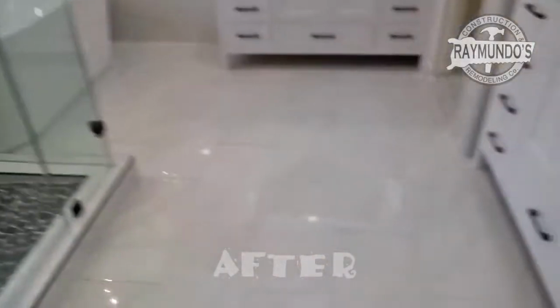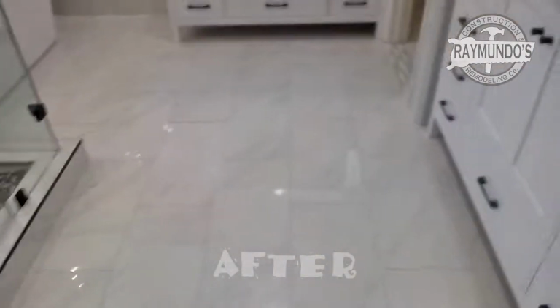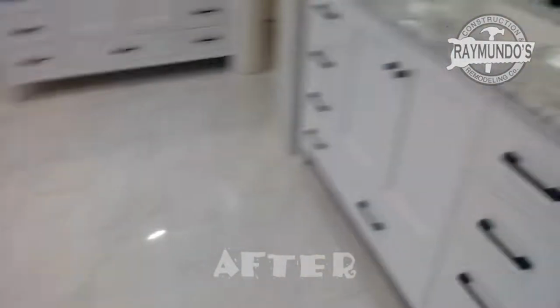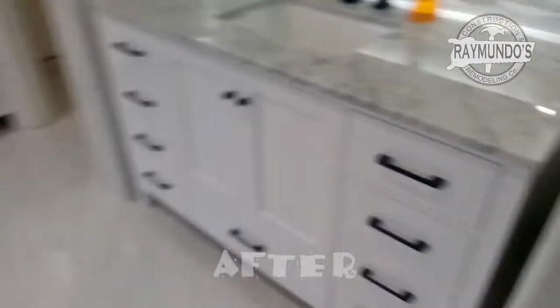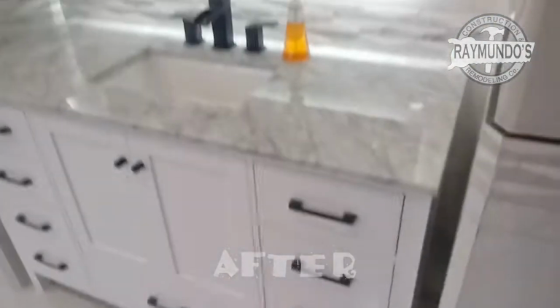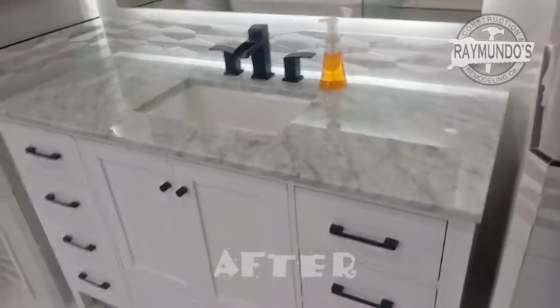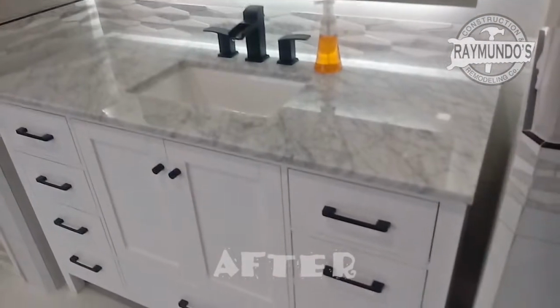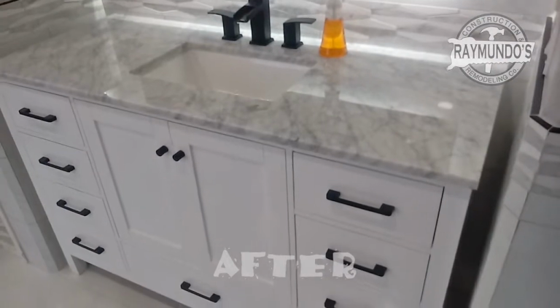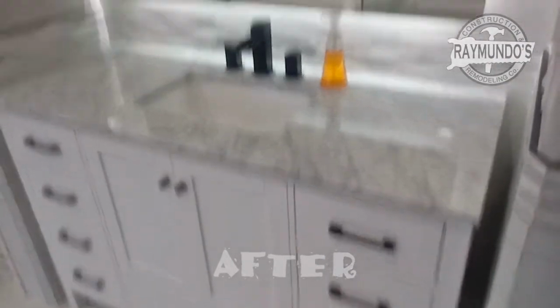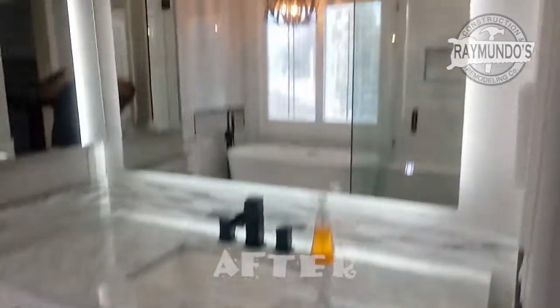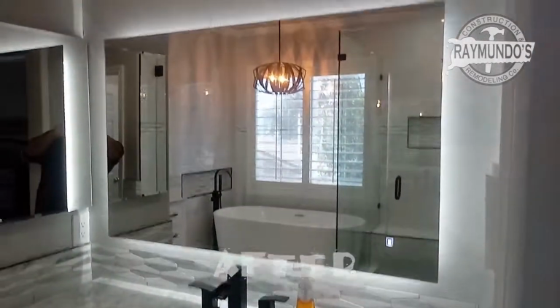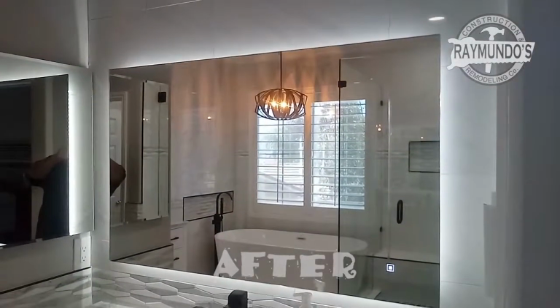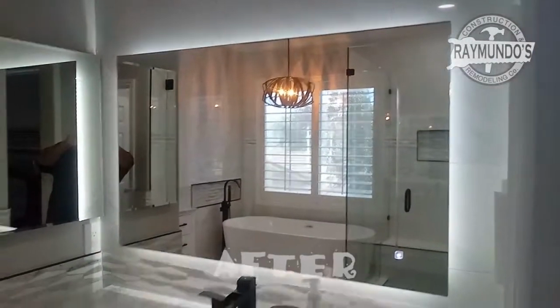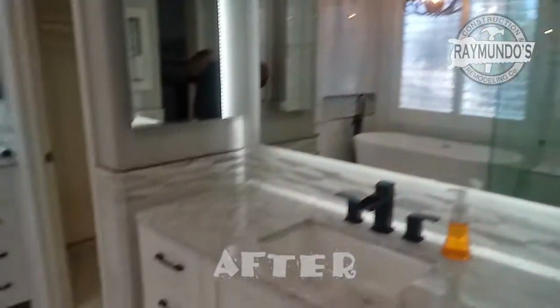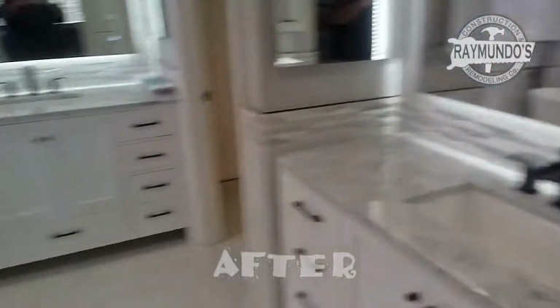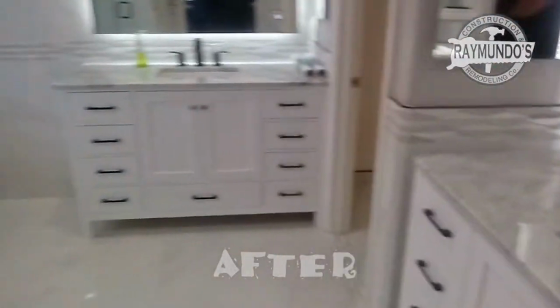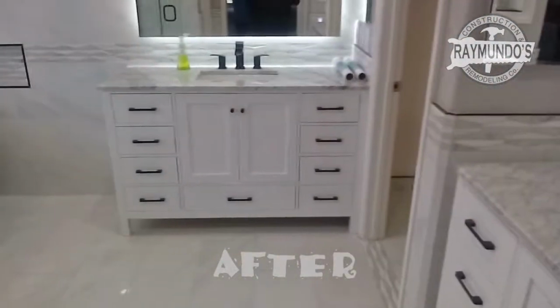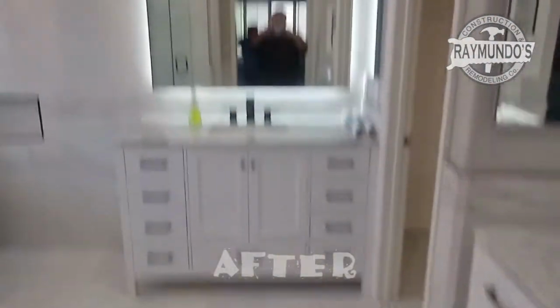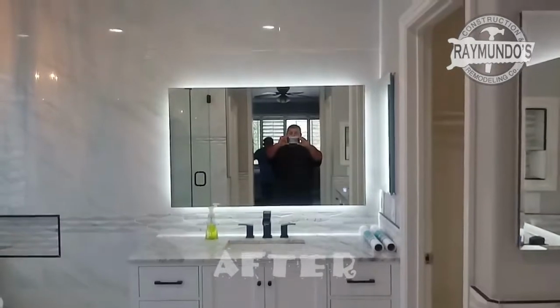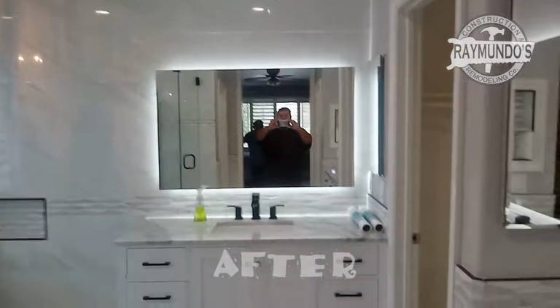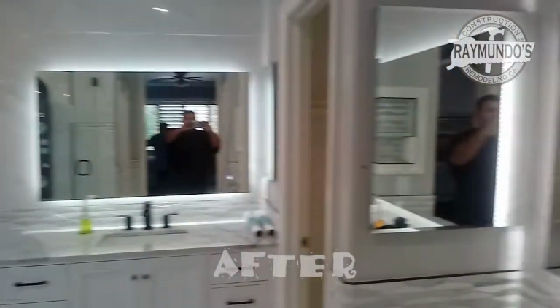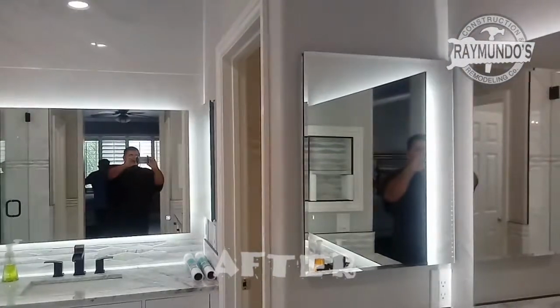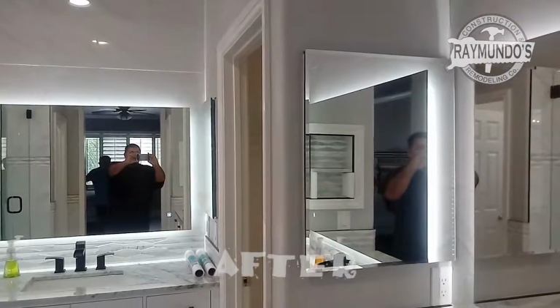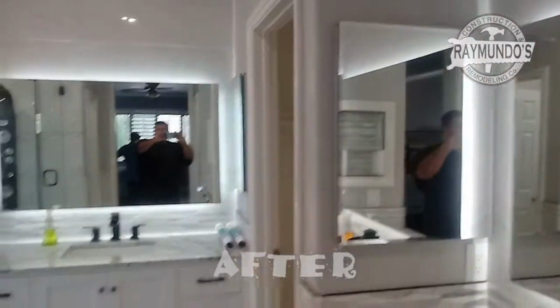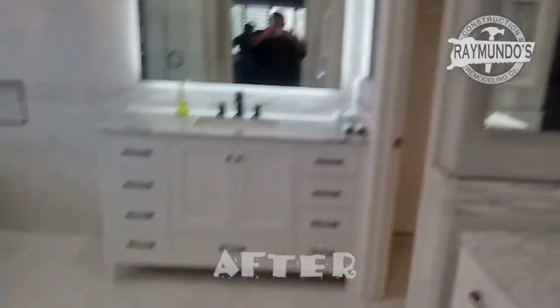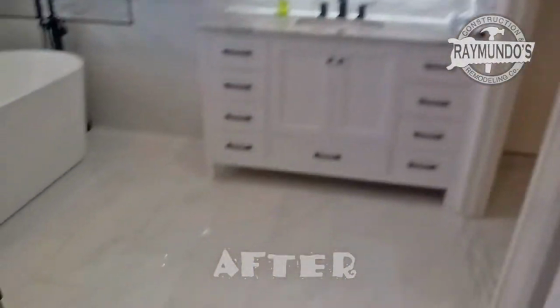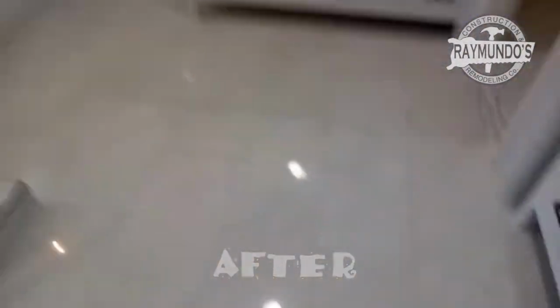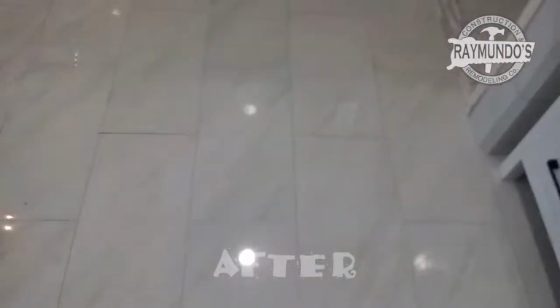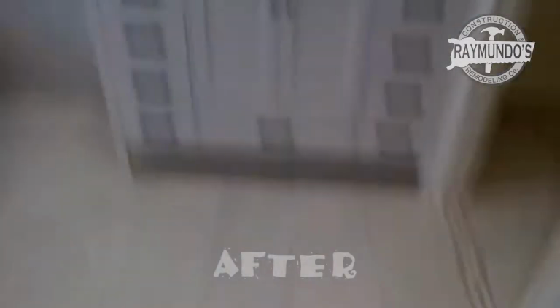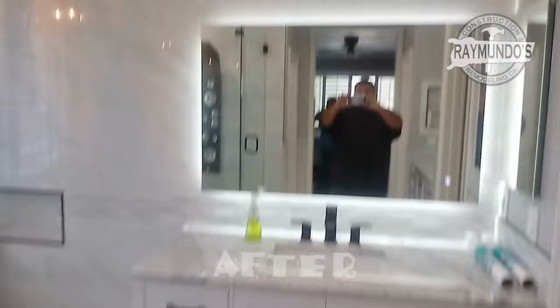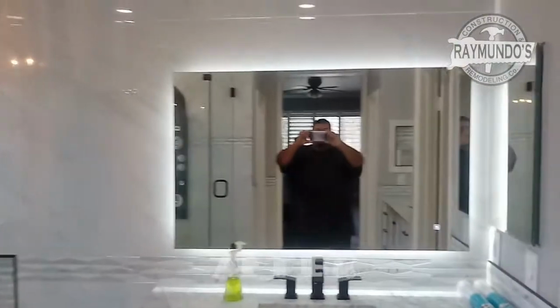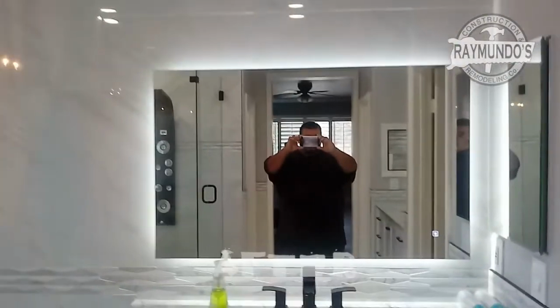And then we installed this vanity and the mirror, installed the vanity, the mirror, the medicine cabinets, the tile on the floor, and tile on the walls.